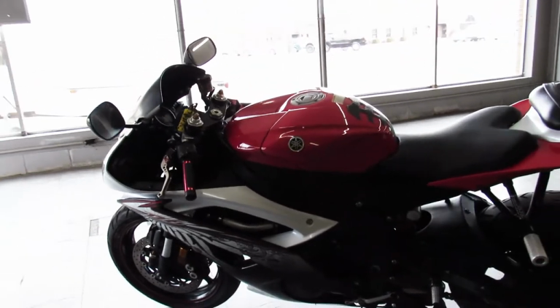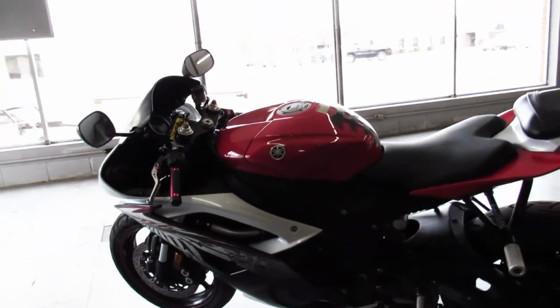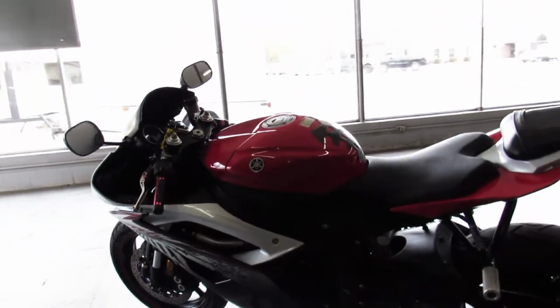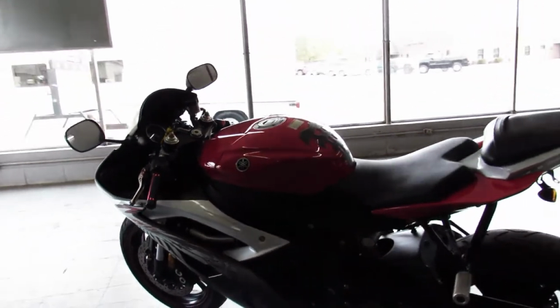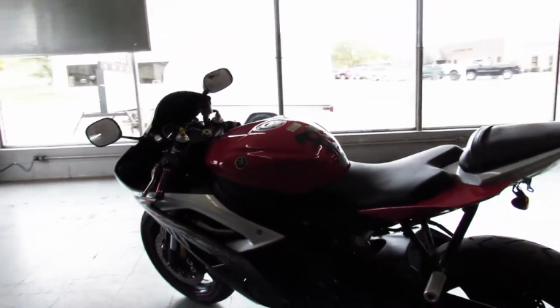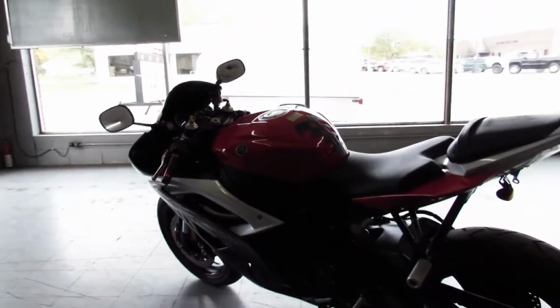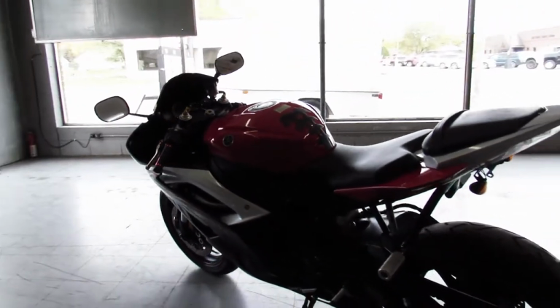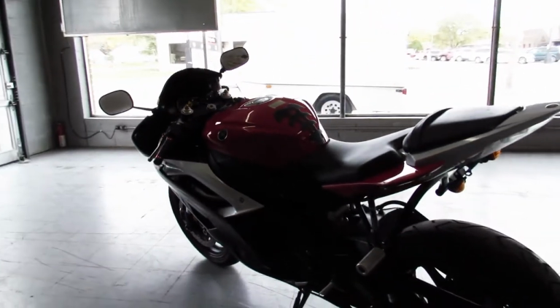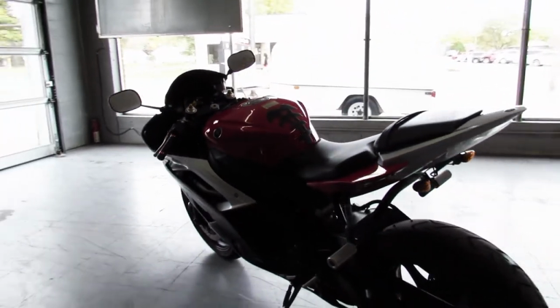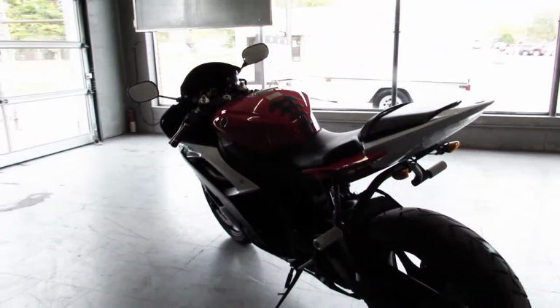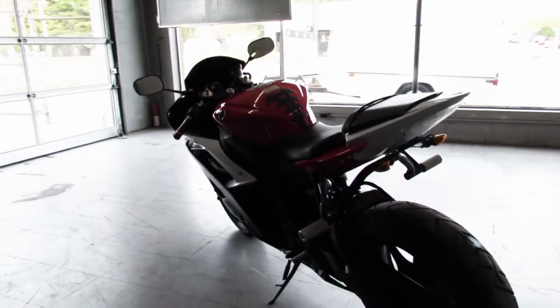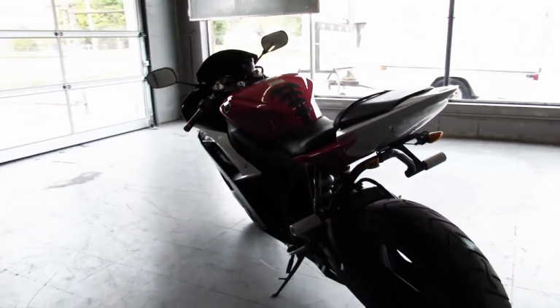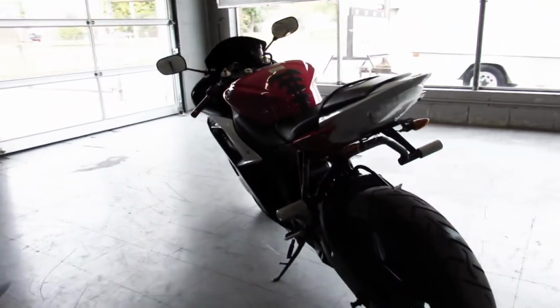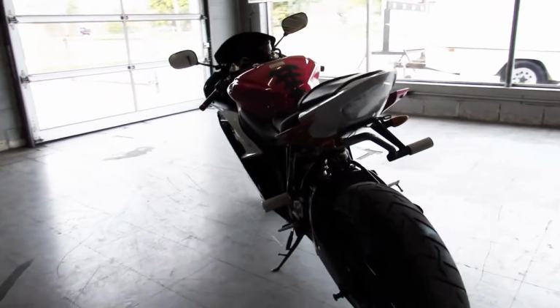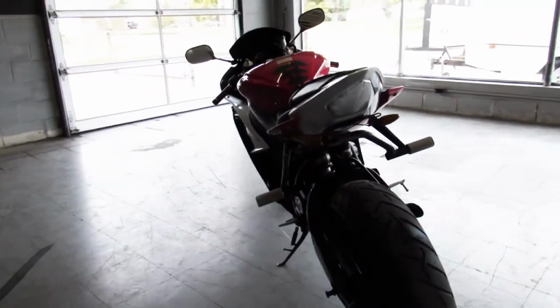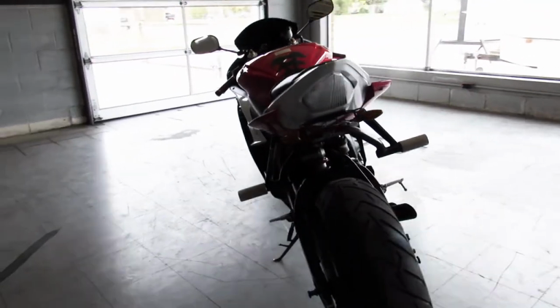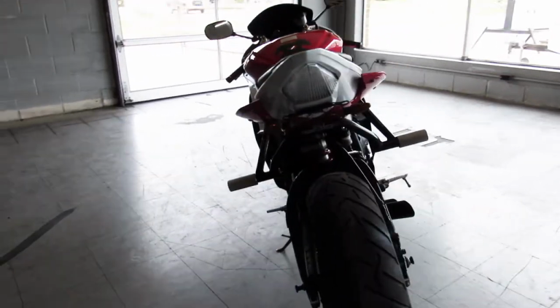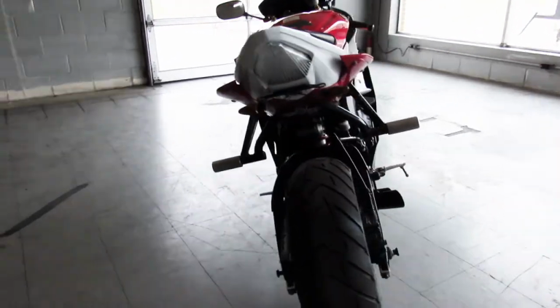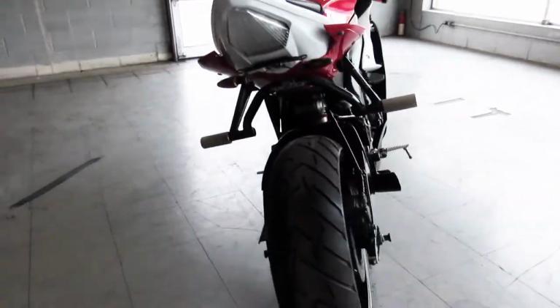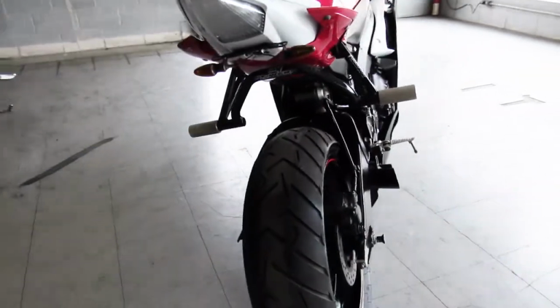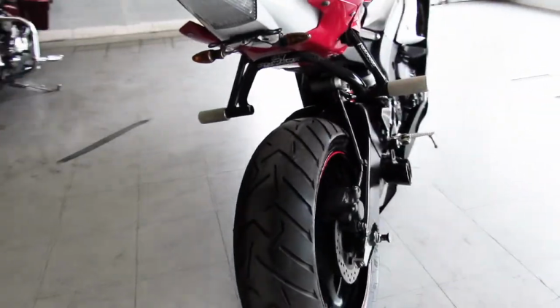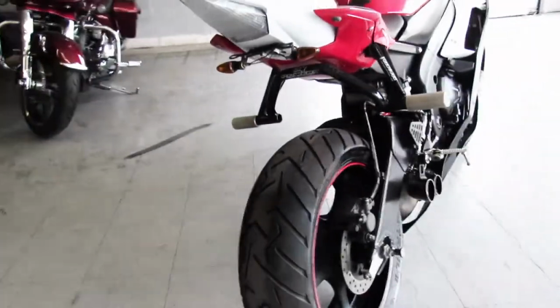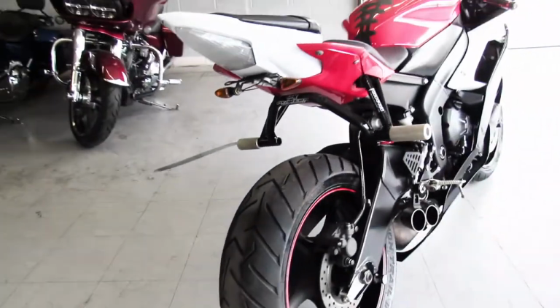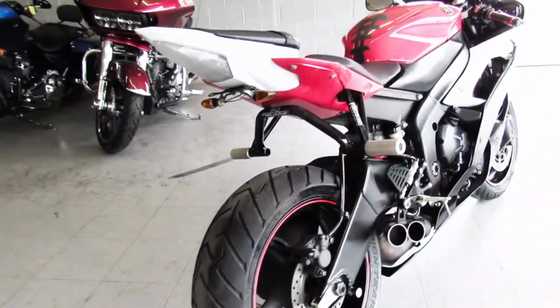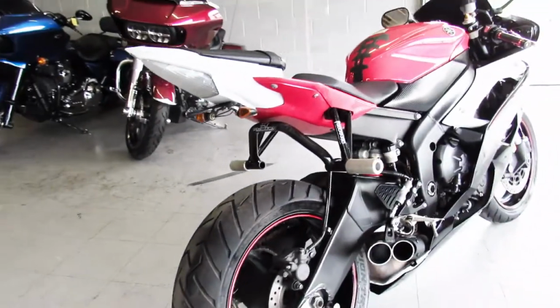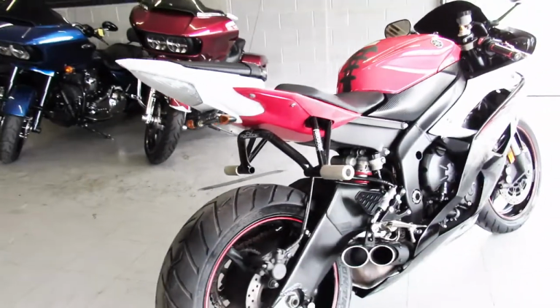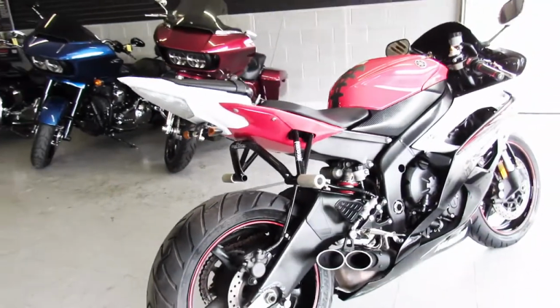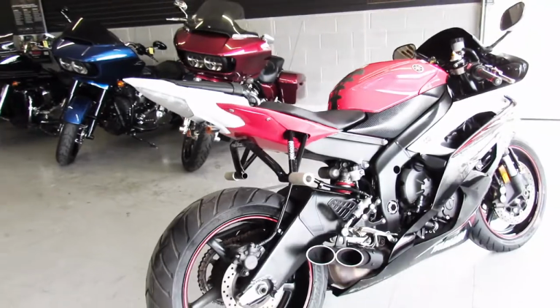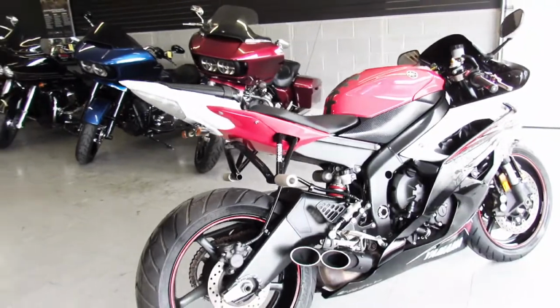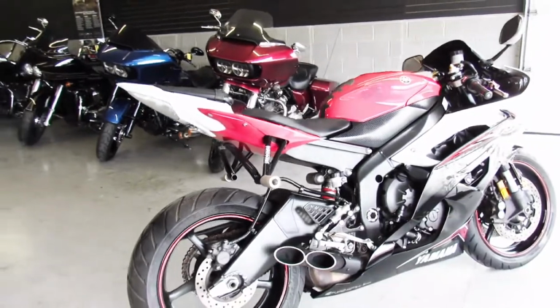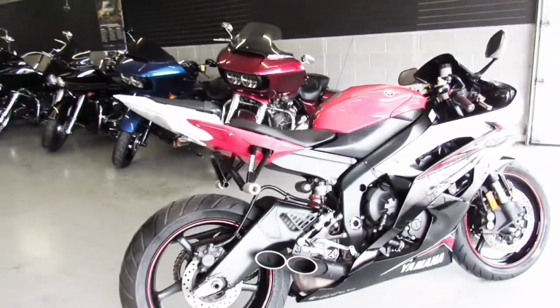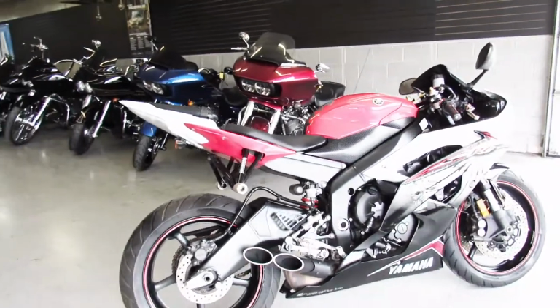Give us a call at 888-RIDE-990, that's 888-RIDE-990, or you can check us out at ApprovalPowerSports.com. Thanks for taking a minute to check out our bike.